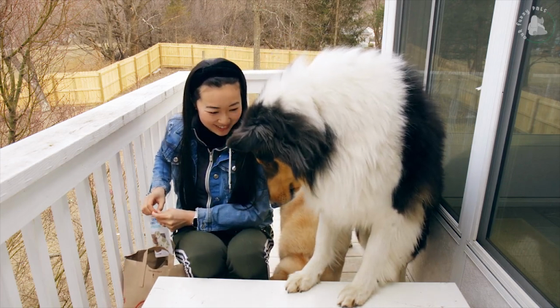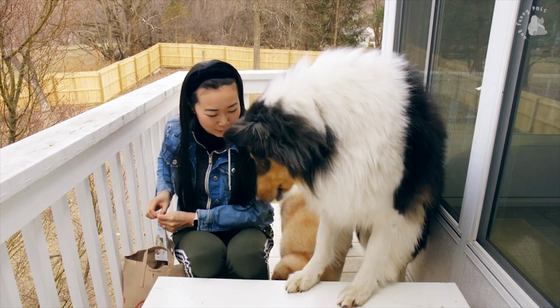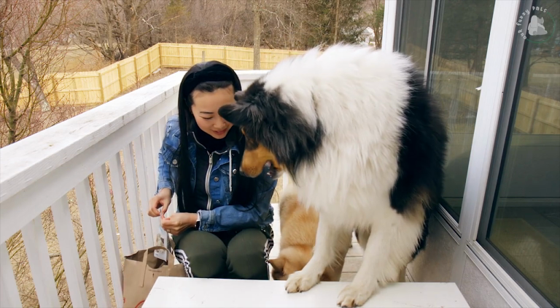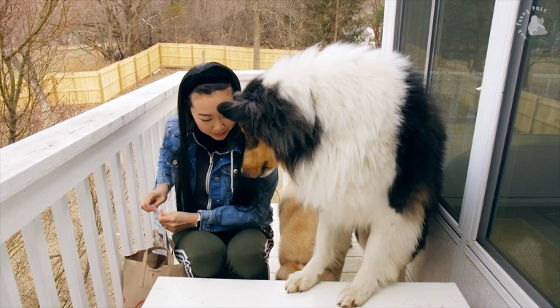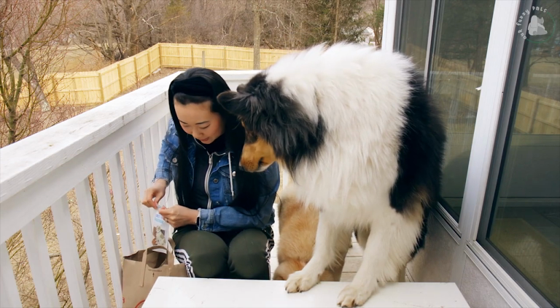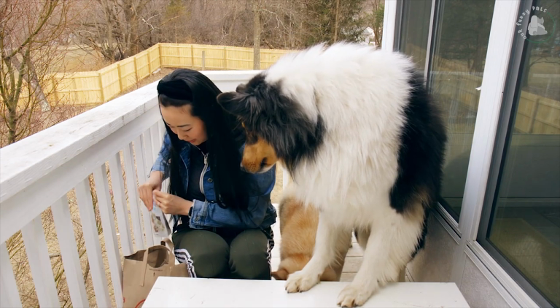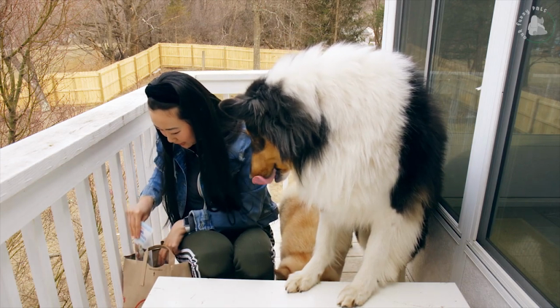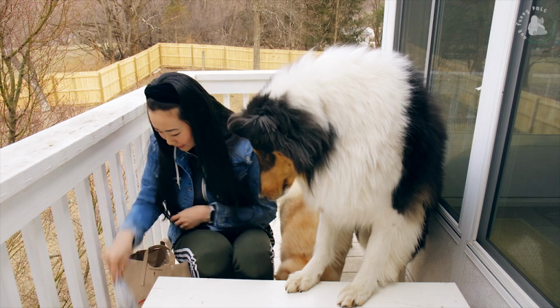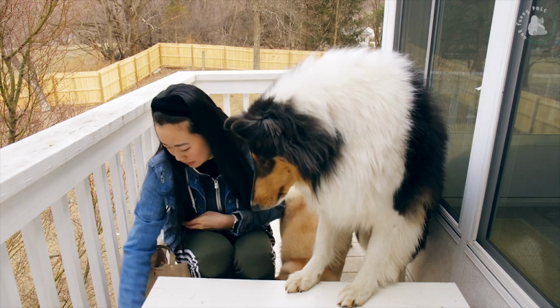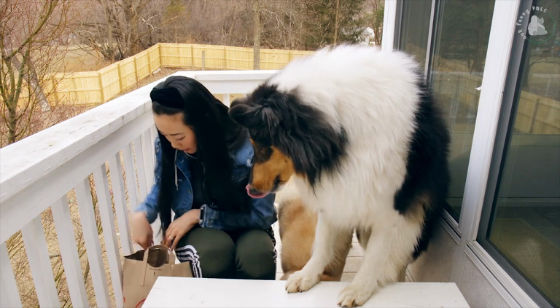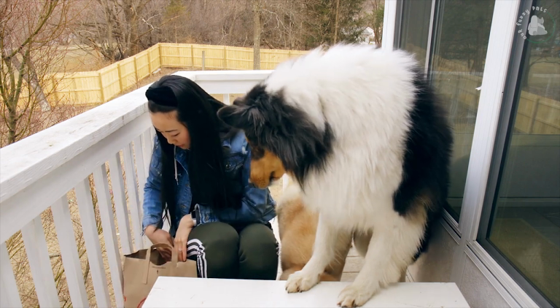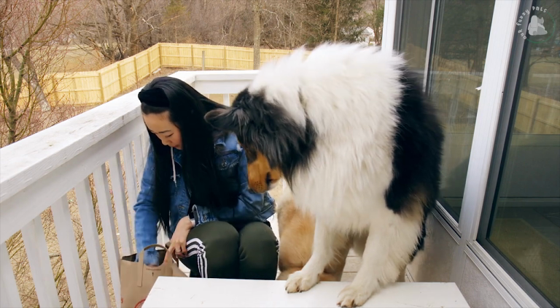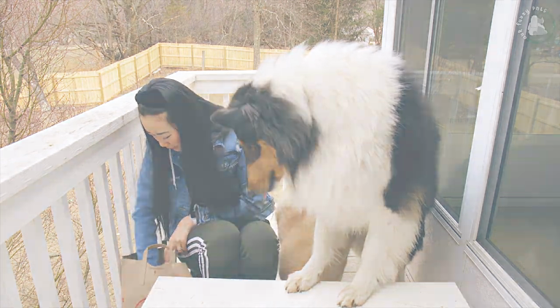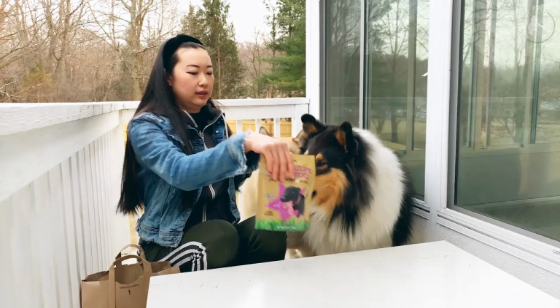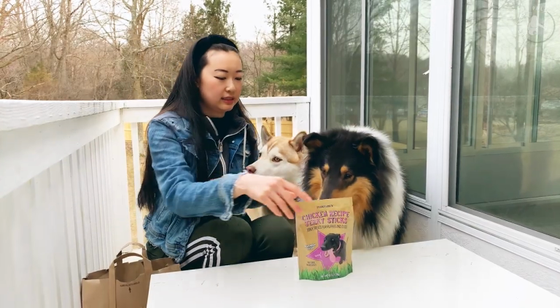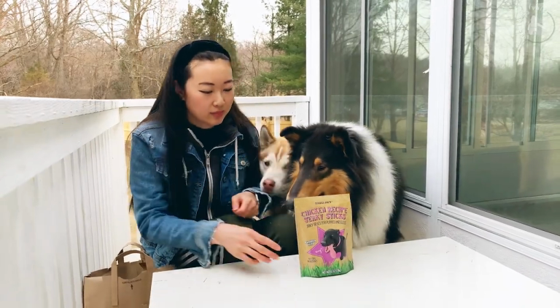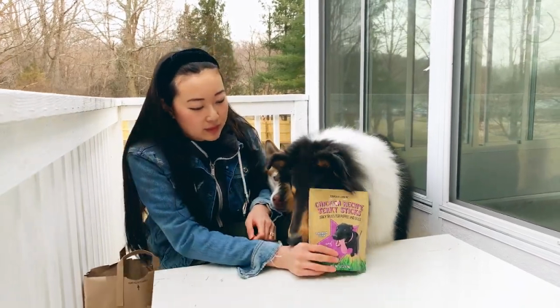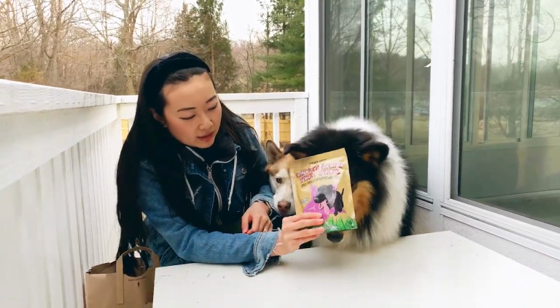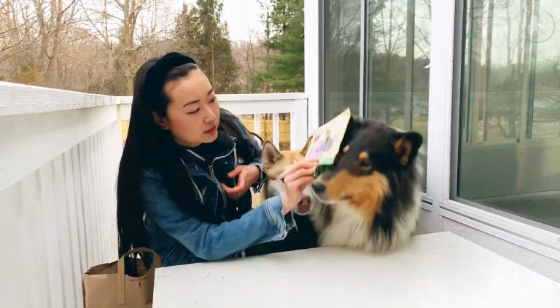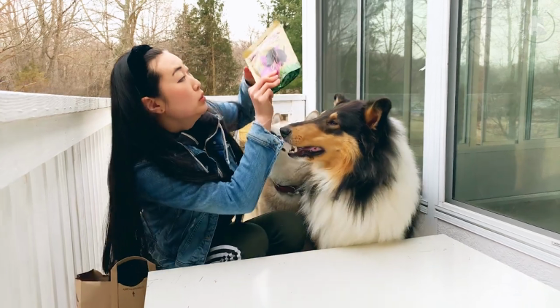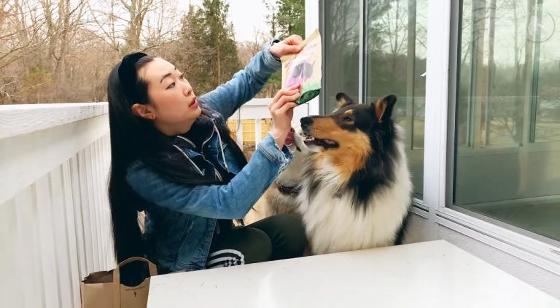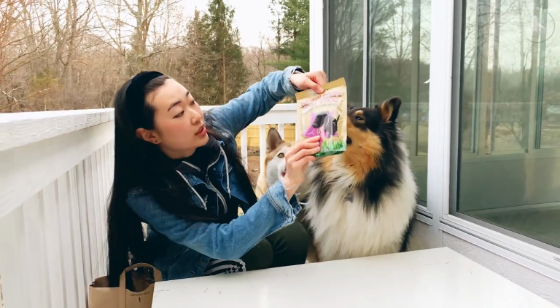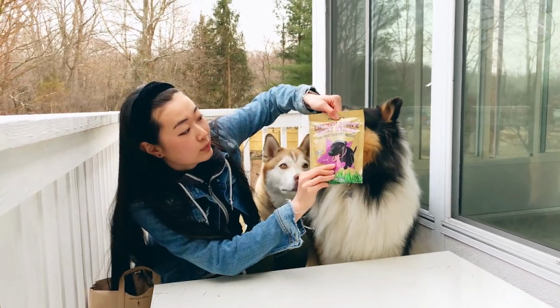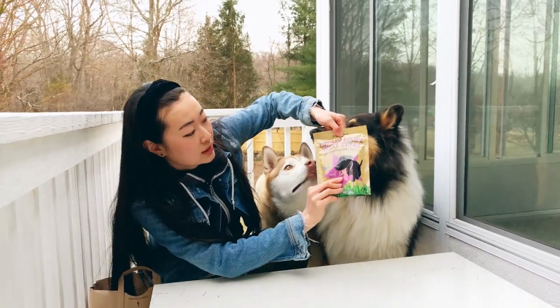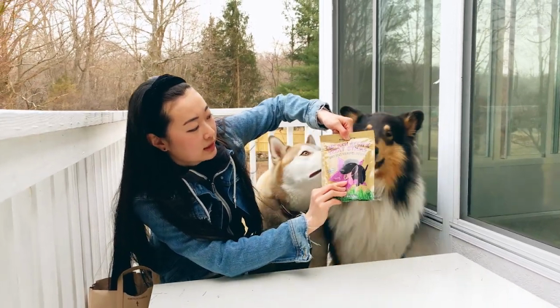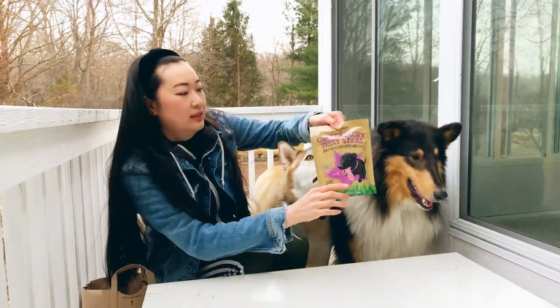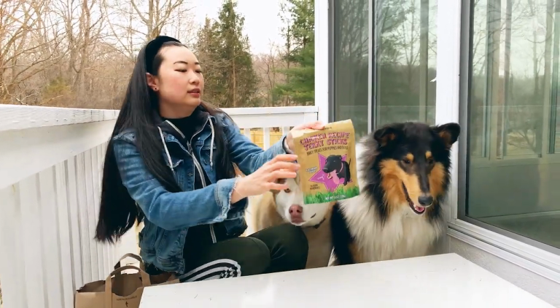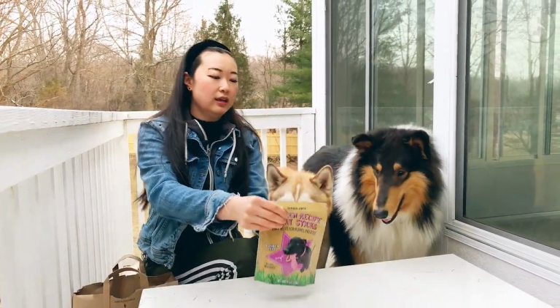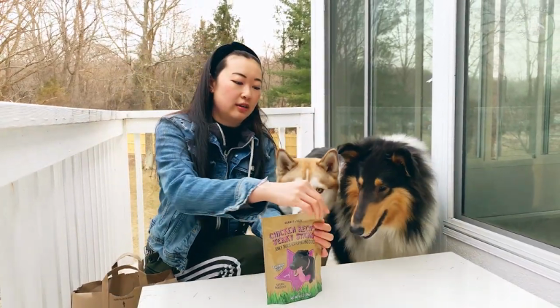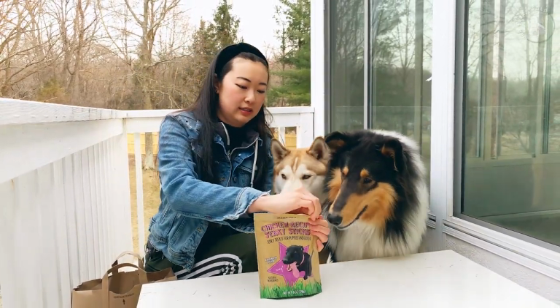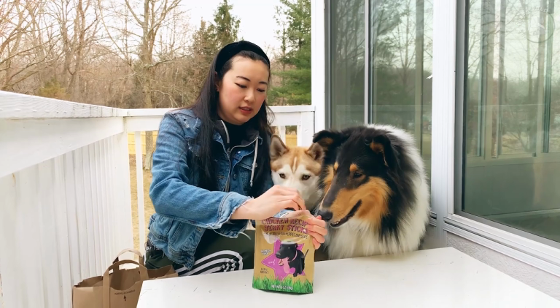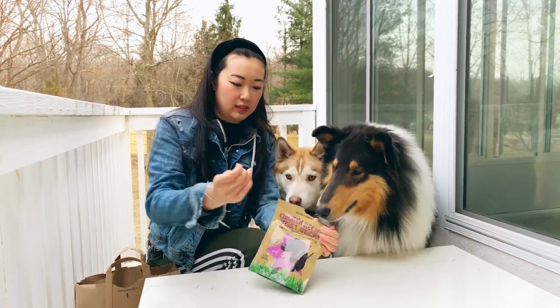Jasper, you like it up here? Alright. Next up, we have chicken recipe jerky sticks. Yay! Let's see what this tastes like.